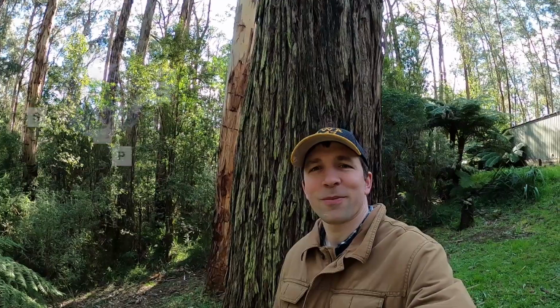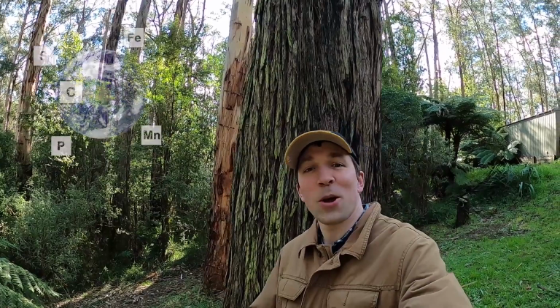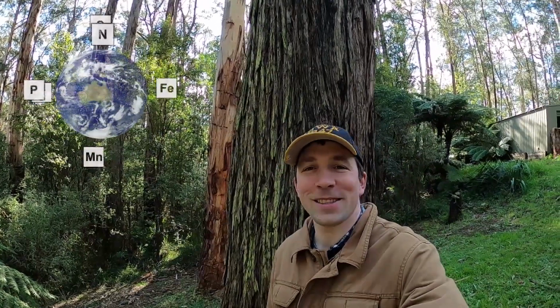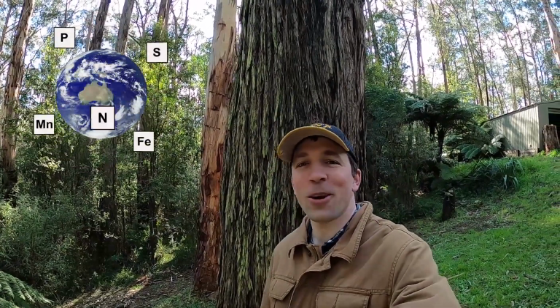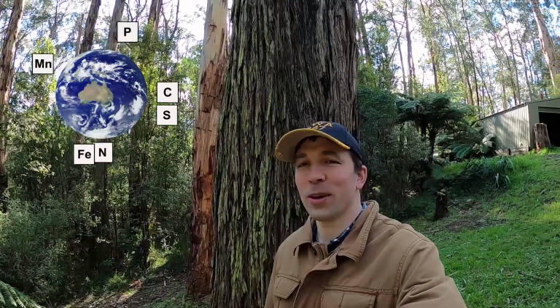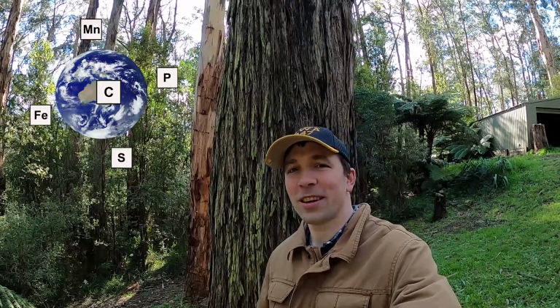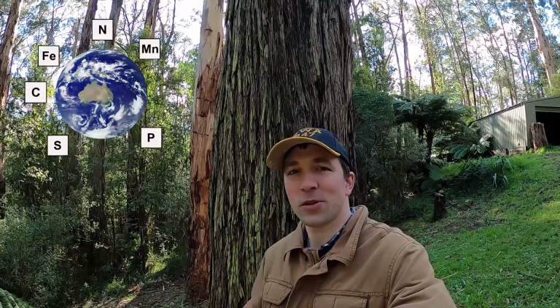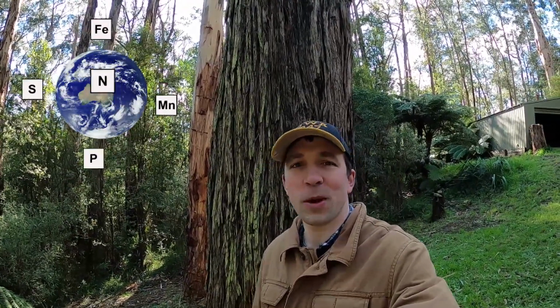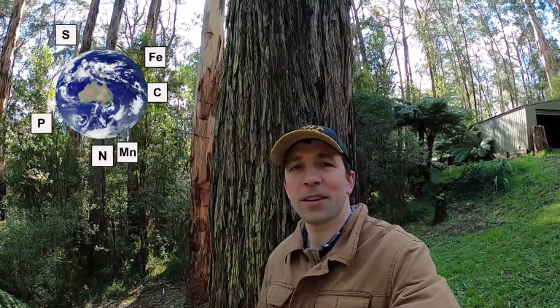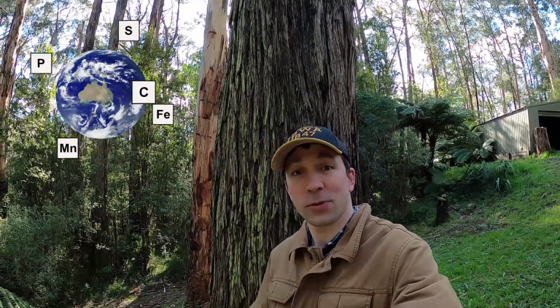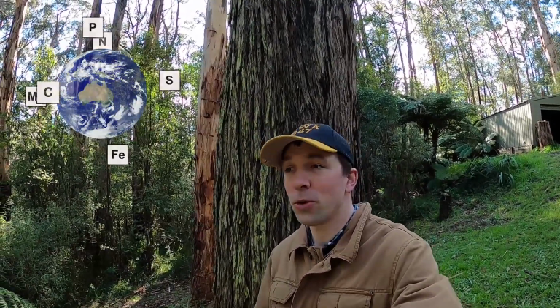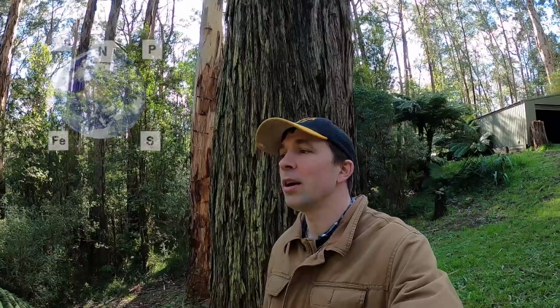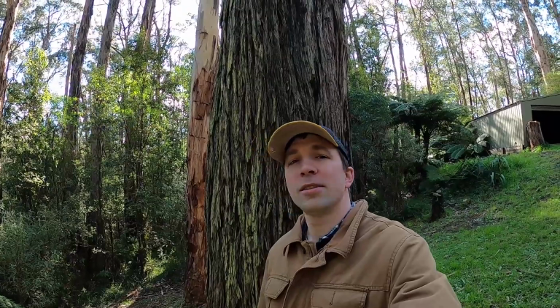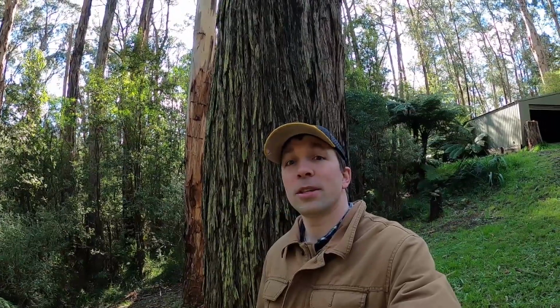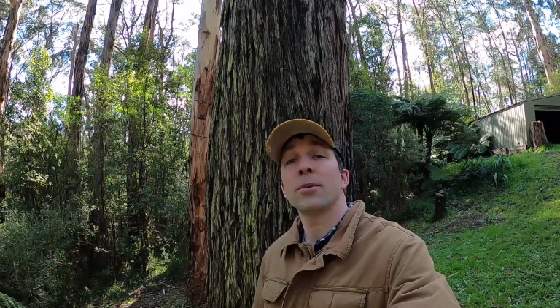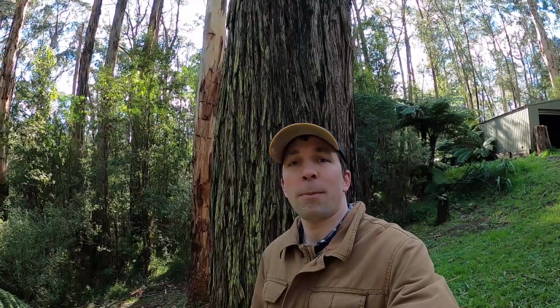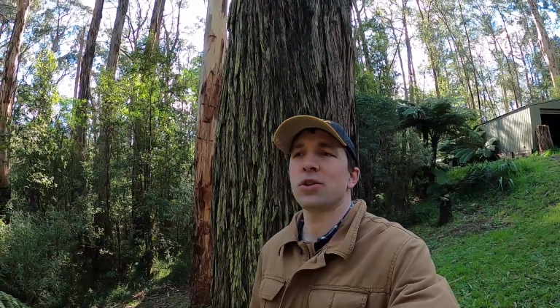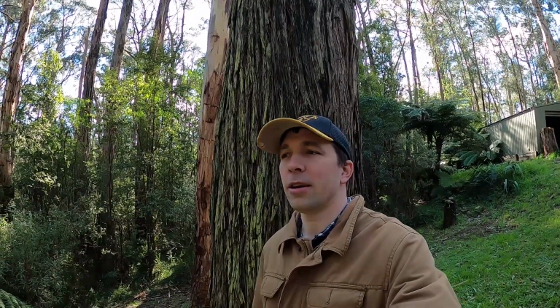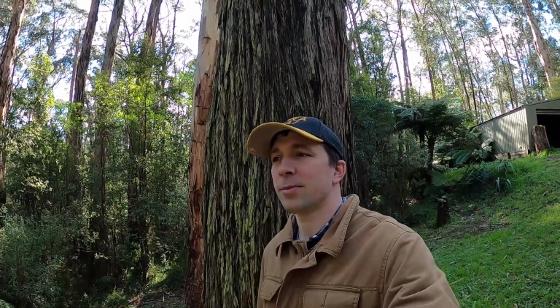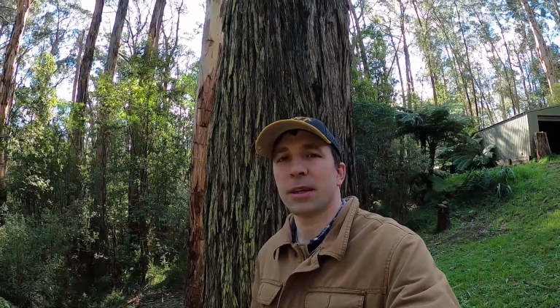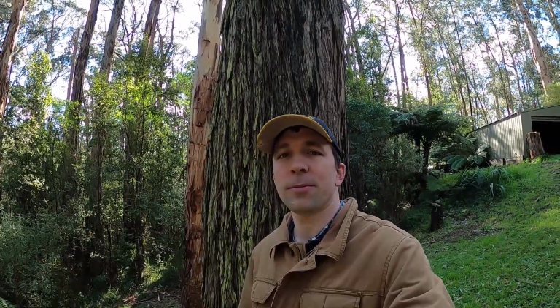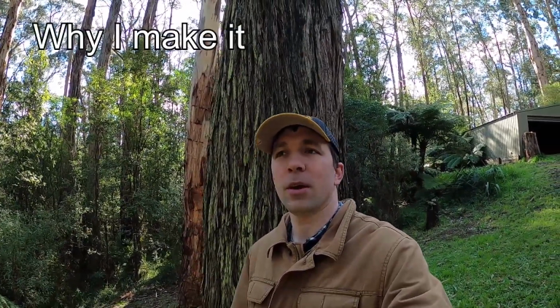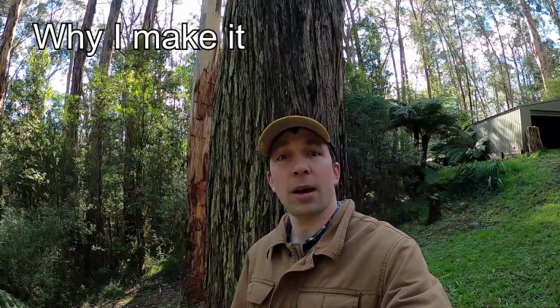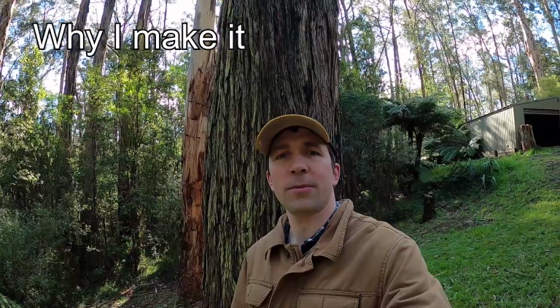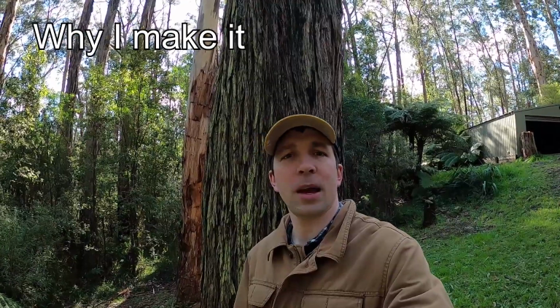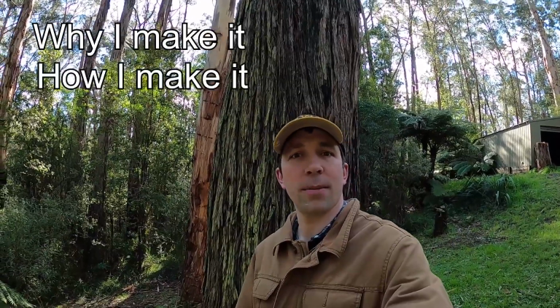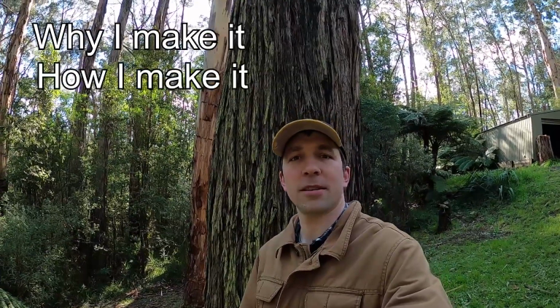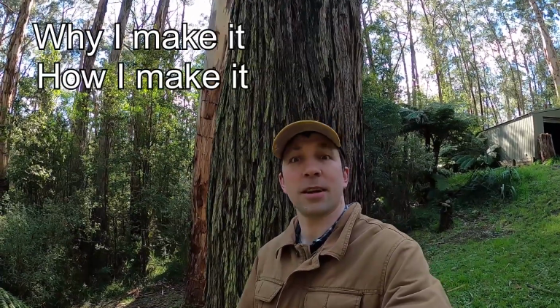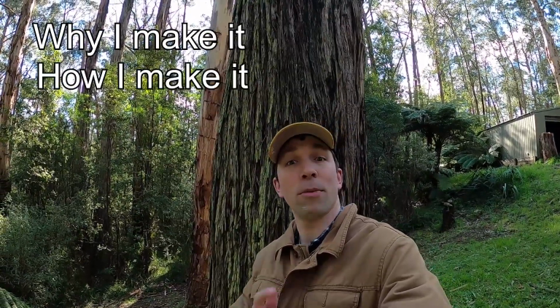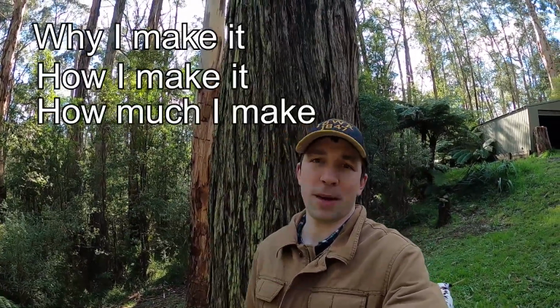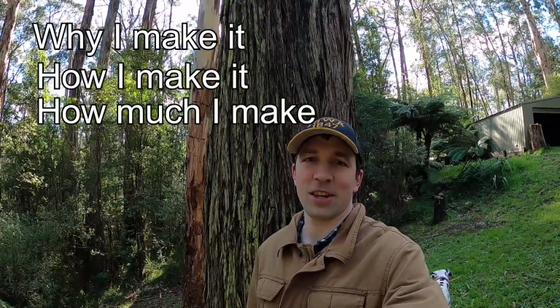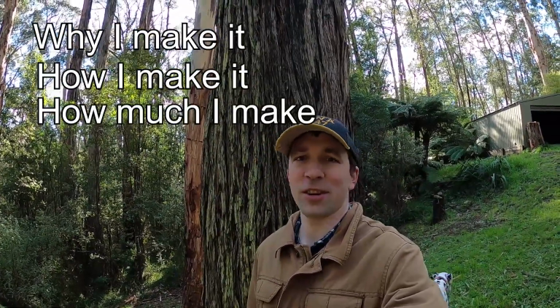Hello humans! How are you? Glad that you subscribed — this one's for you. So today we're talking about biochar, and specifically why I make it, how I make it, and how much I make each year.